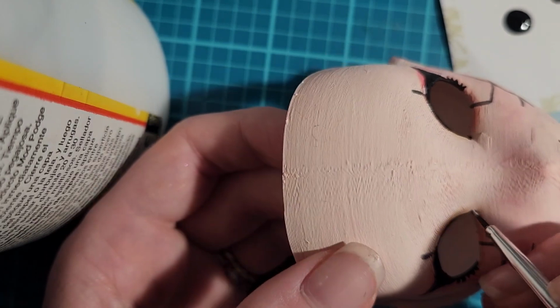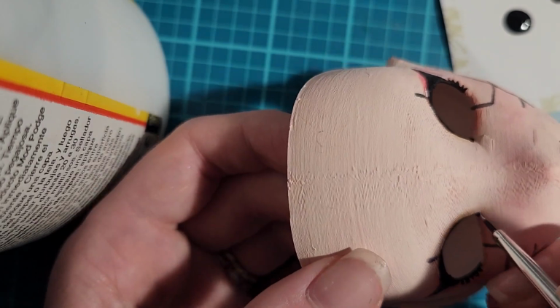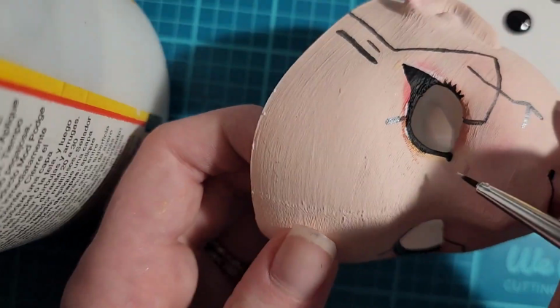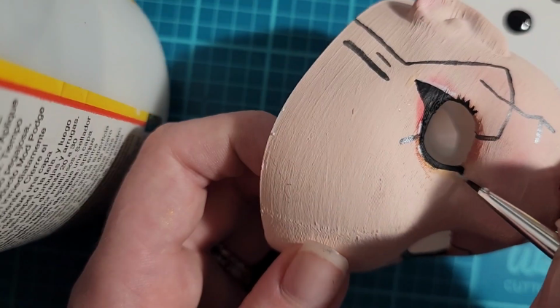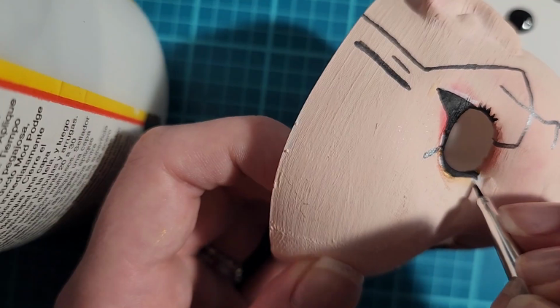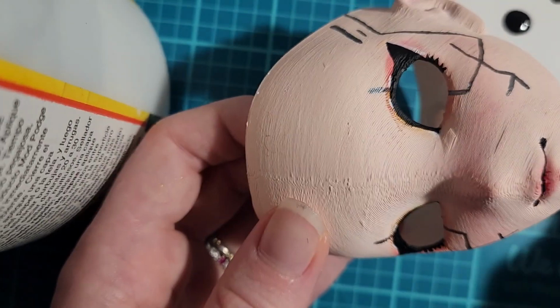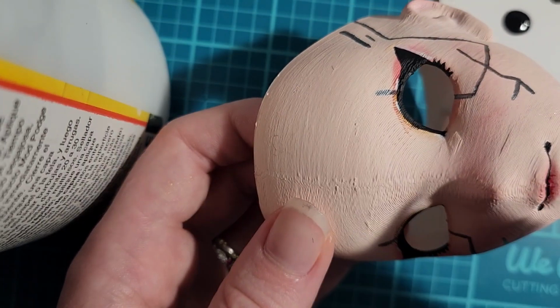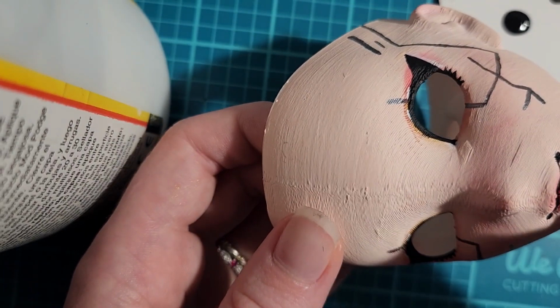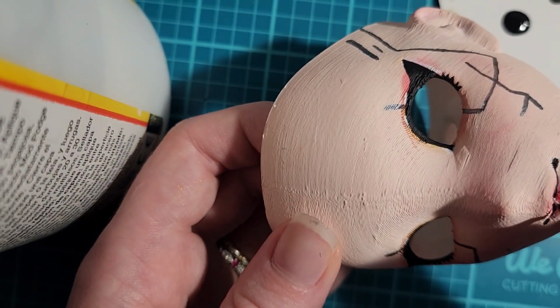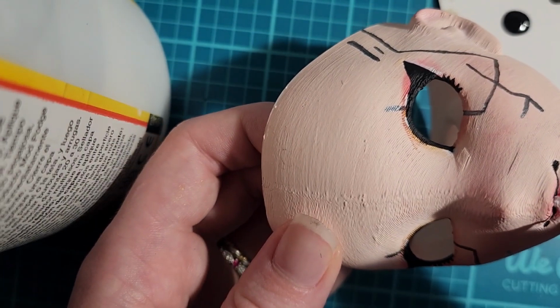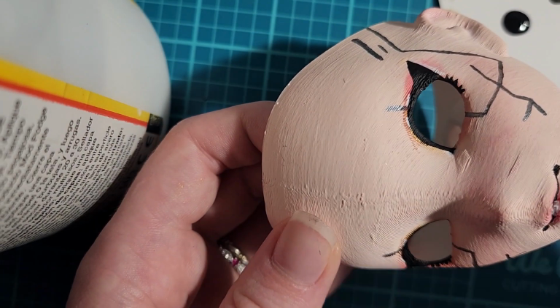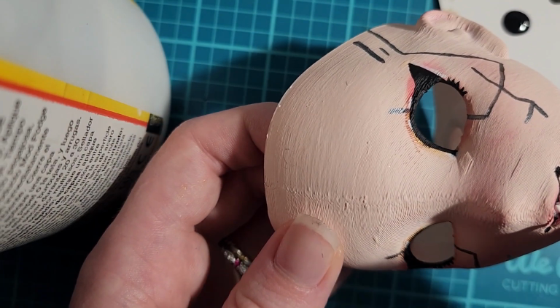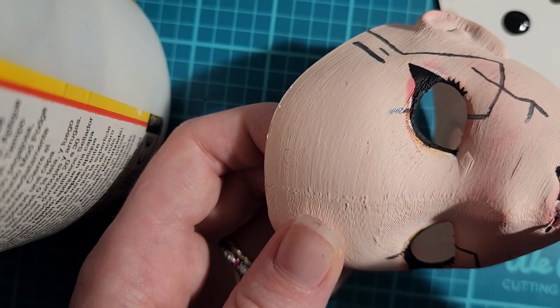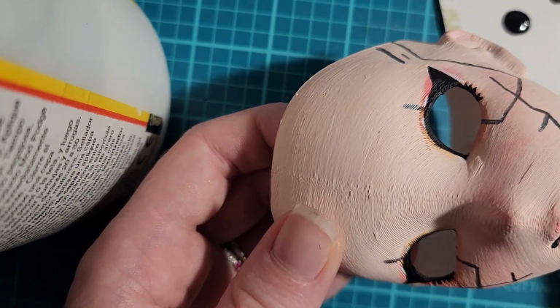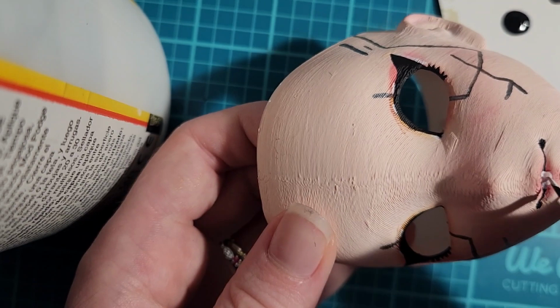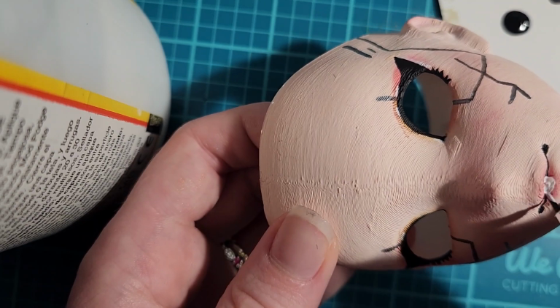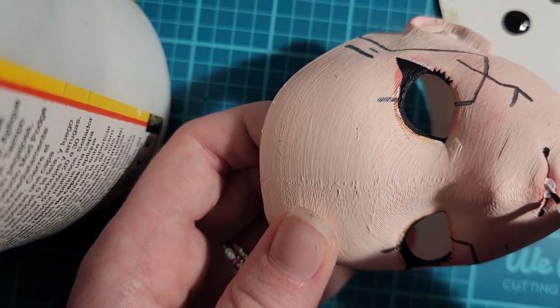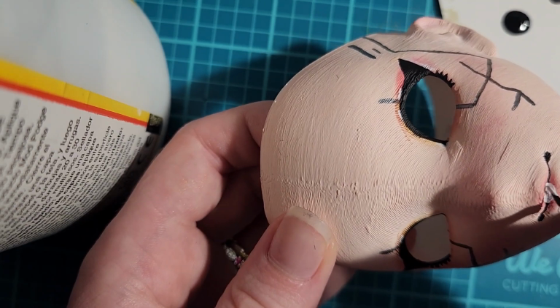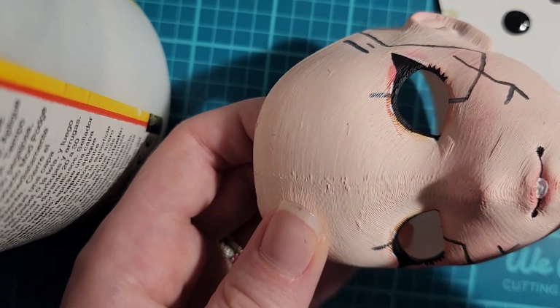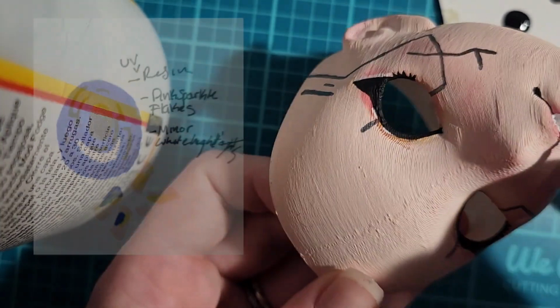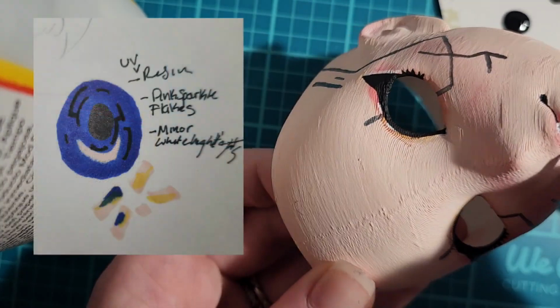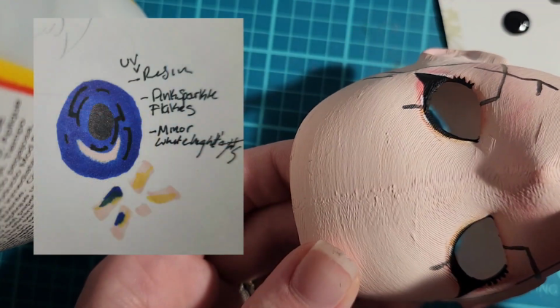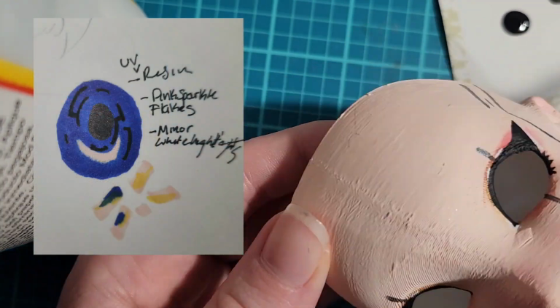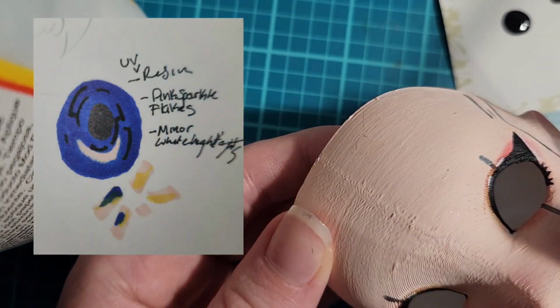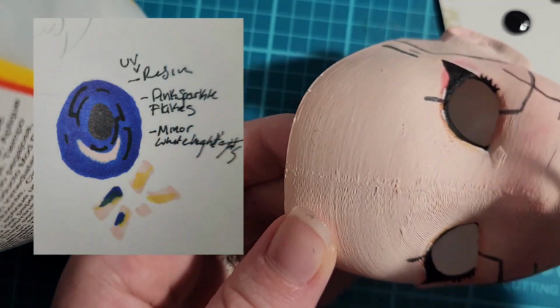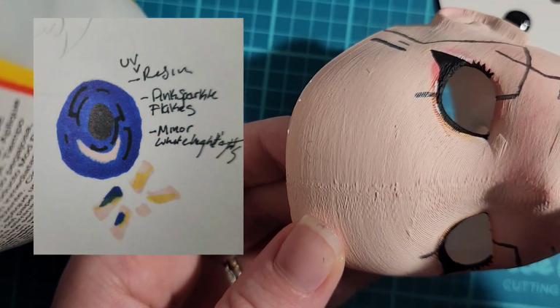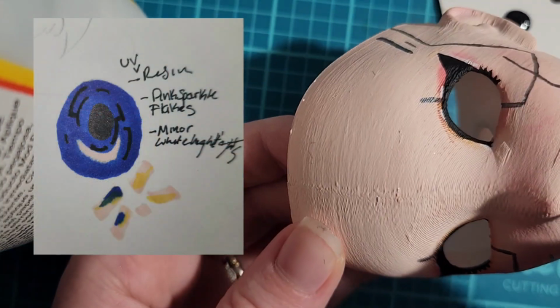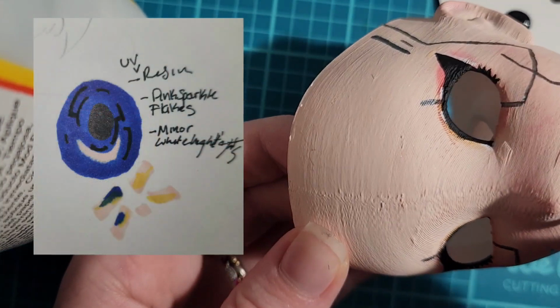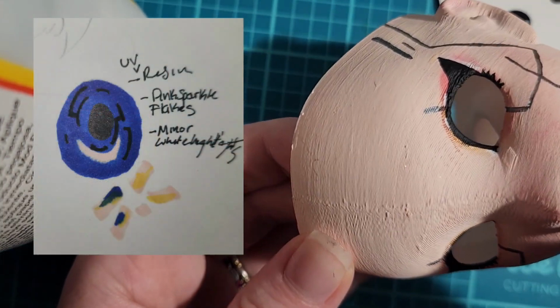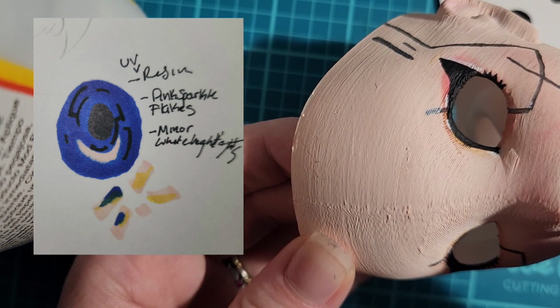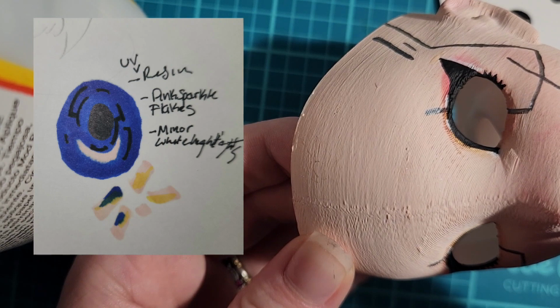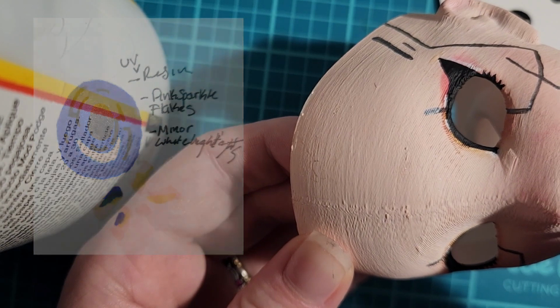Now for her eyes, I 3D printed them, and then I painted them by hand. Here is a sketch that I did. And then I put UV resin over them.